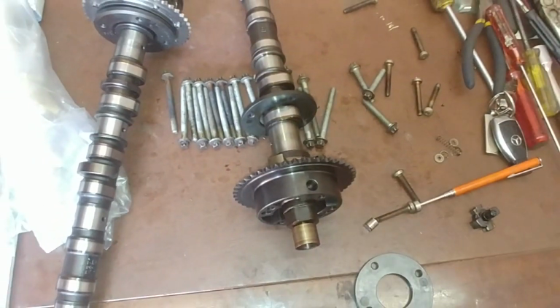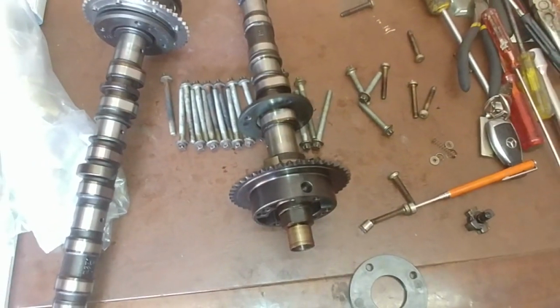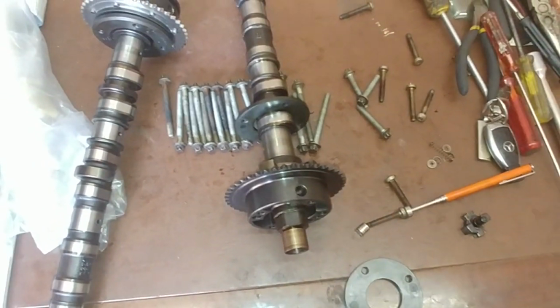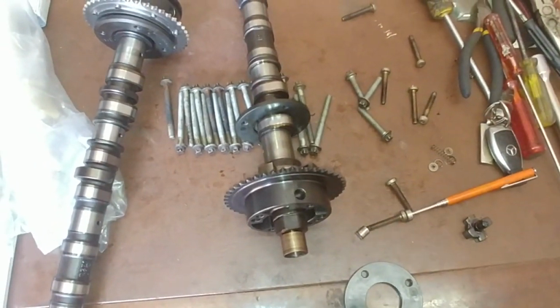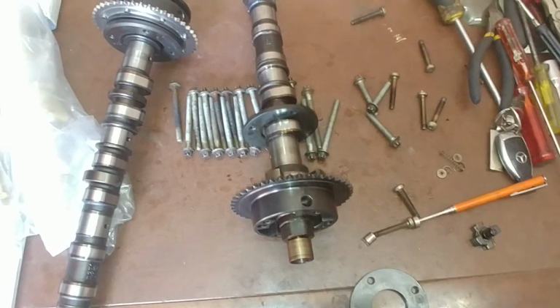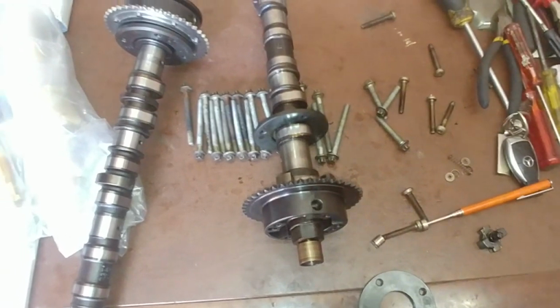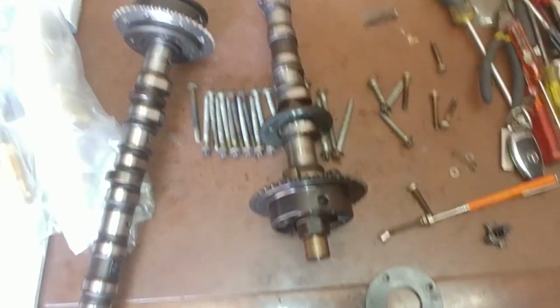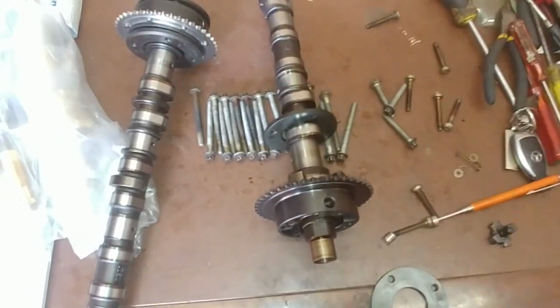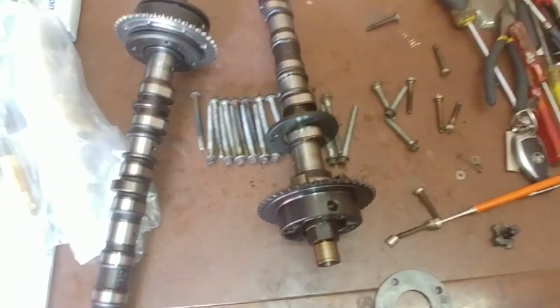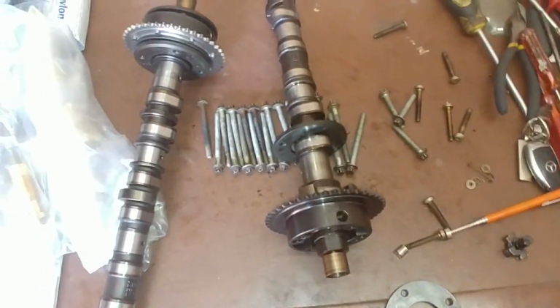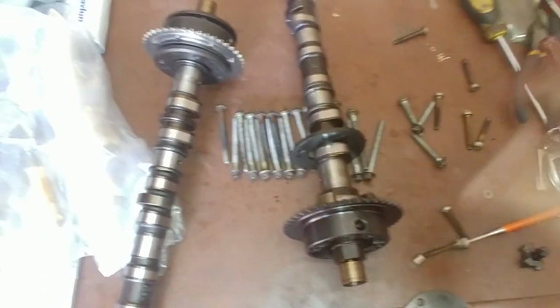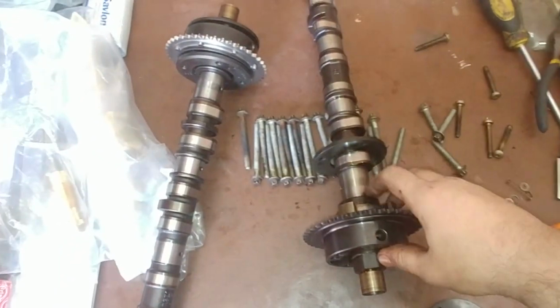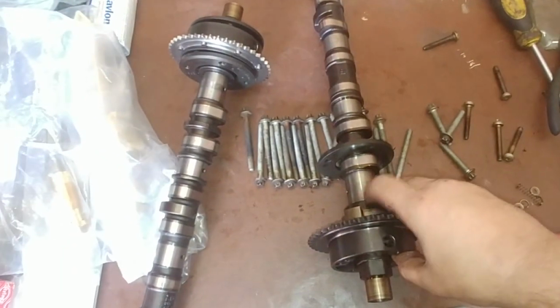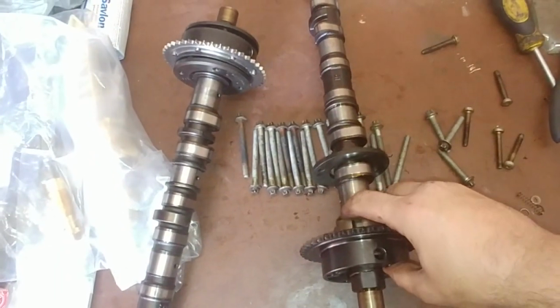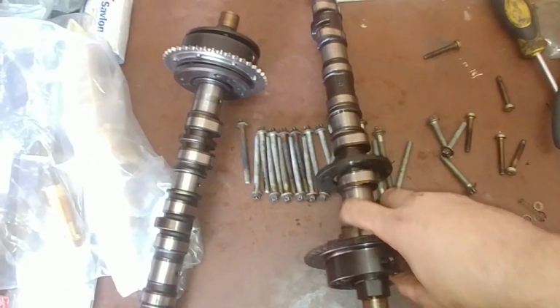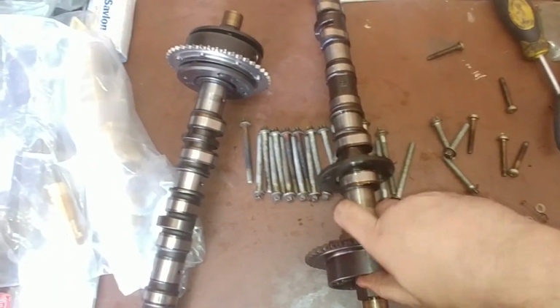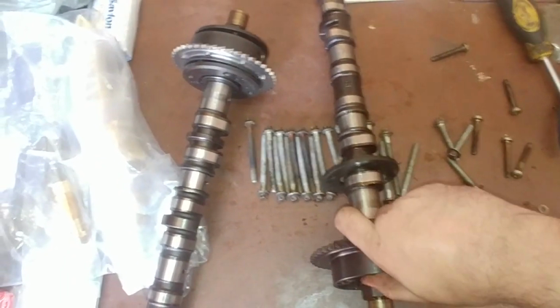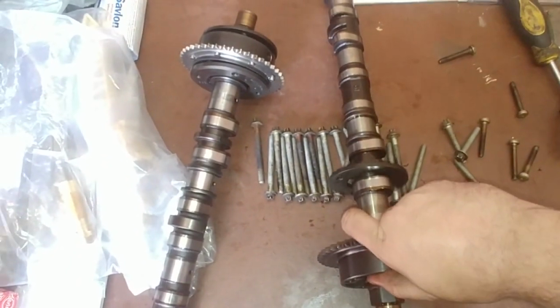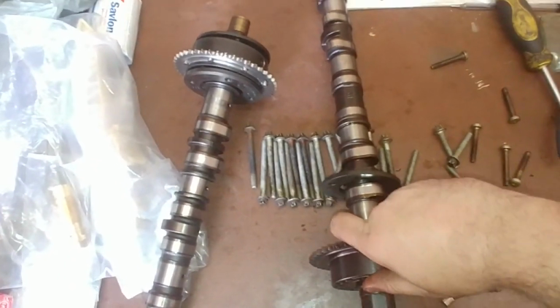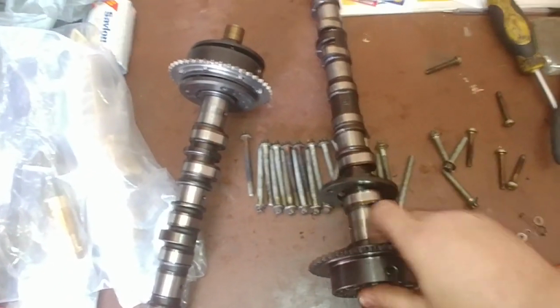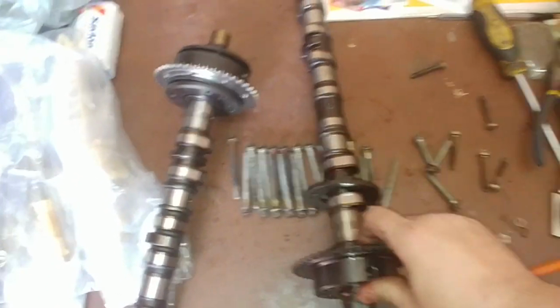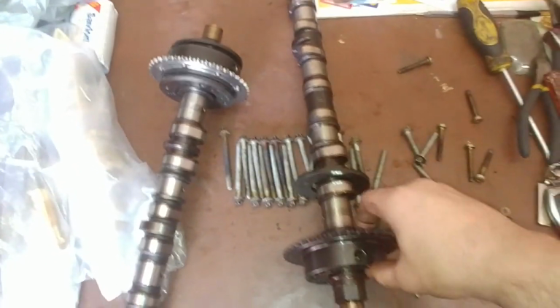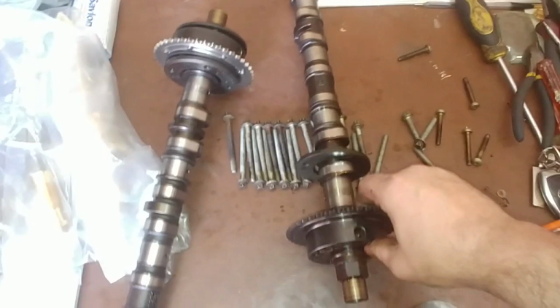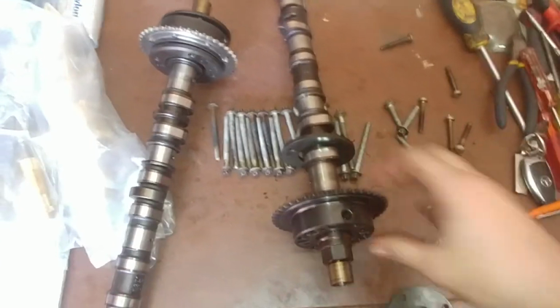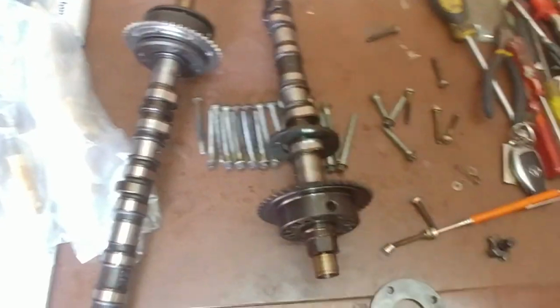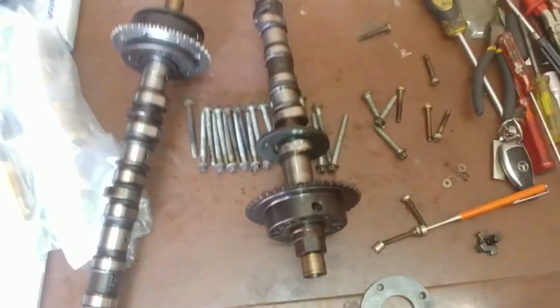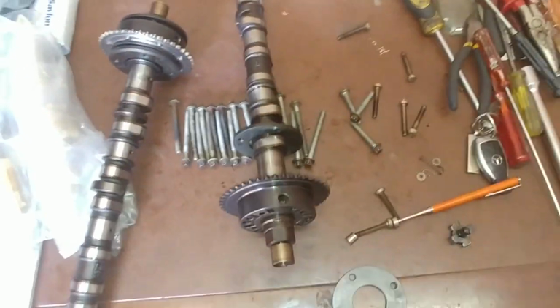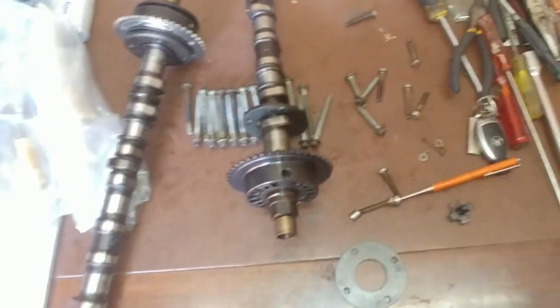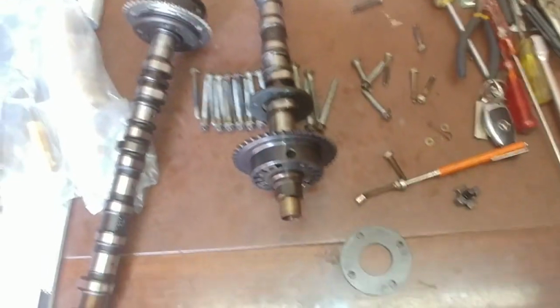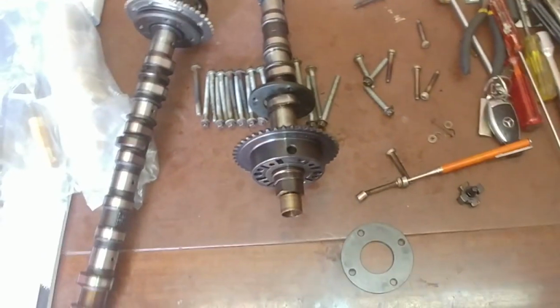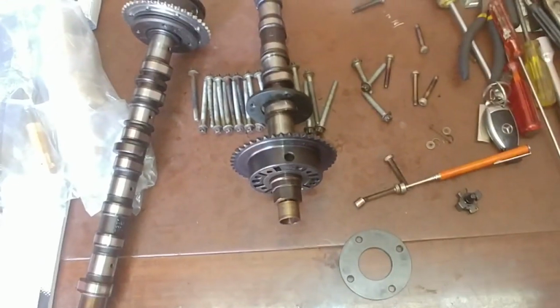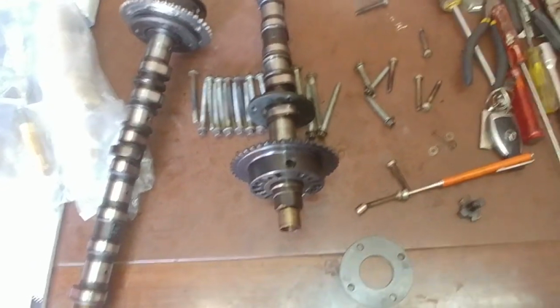There we go. That's the cam sprocket assembly for the W204 M271 Mercedes-Benz.